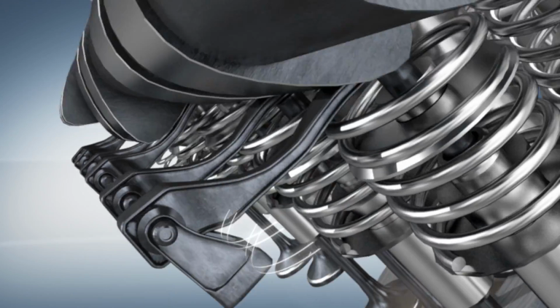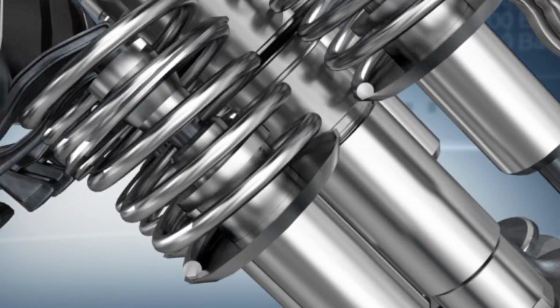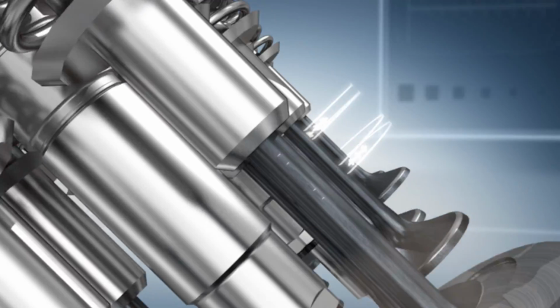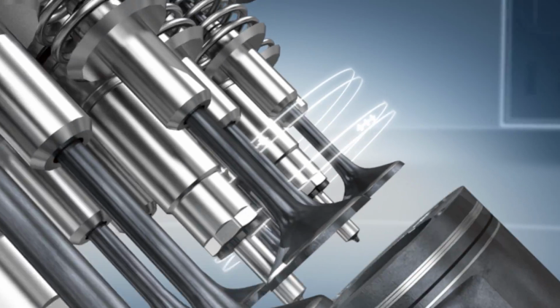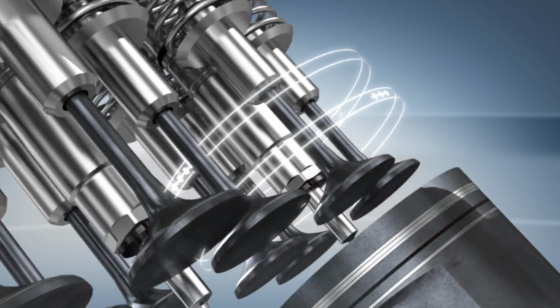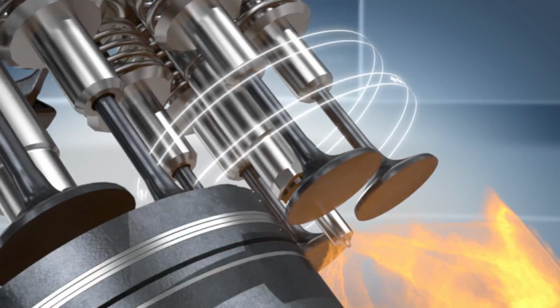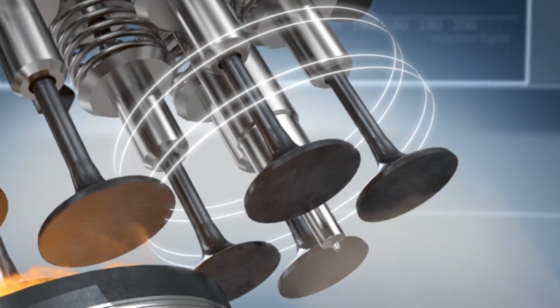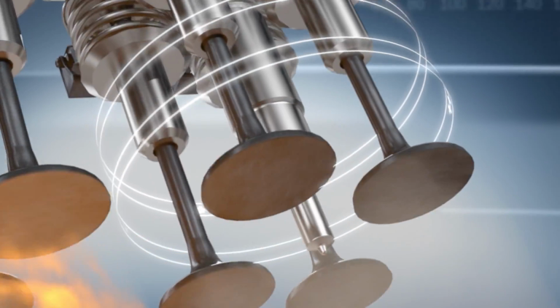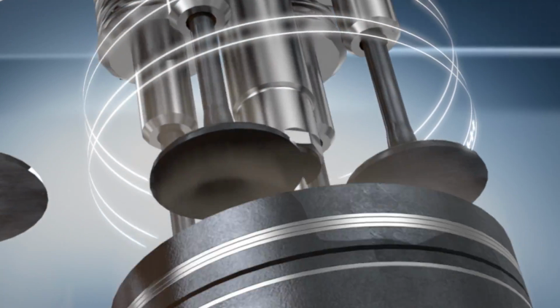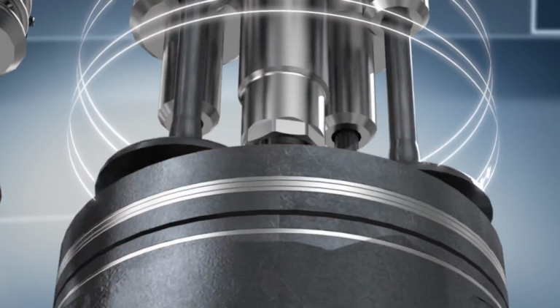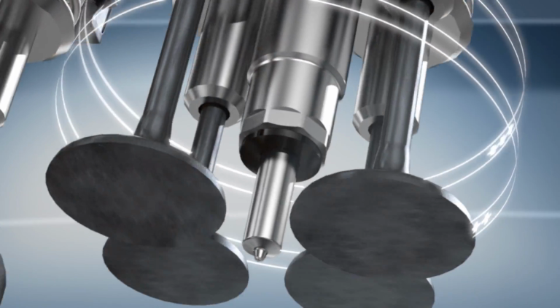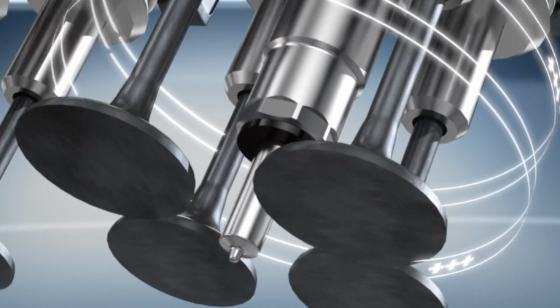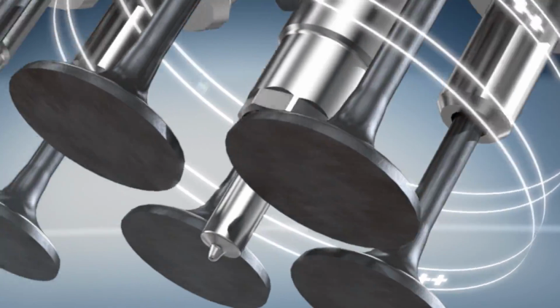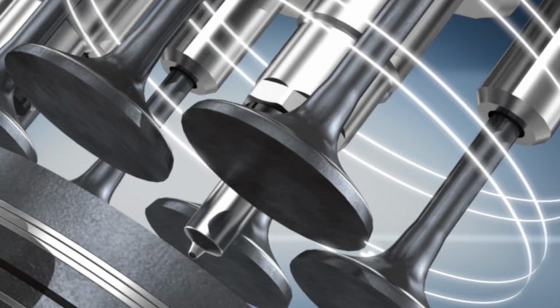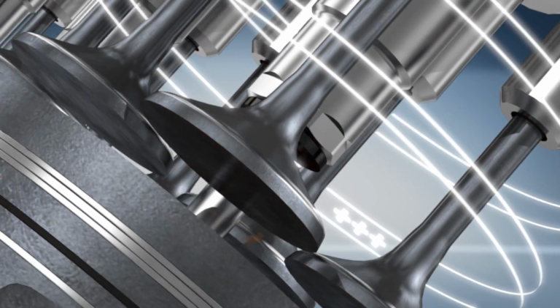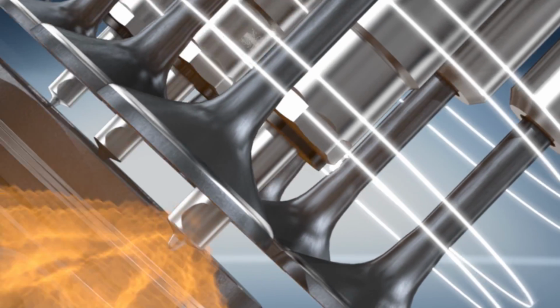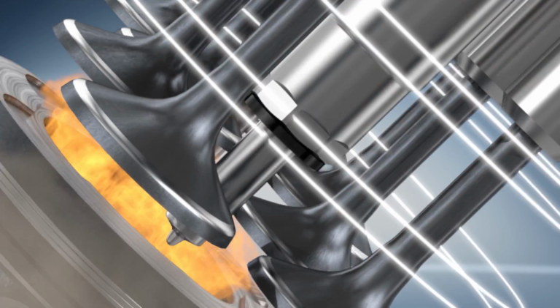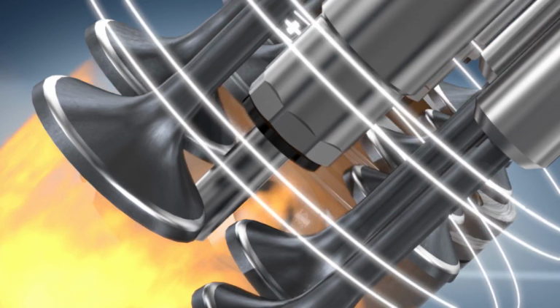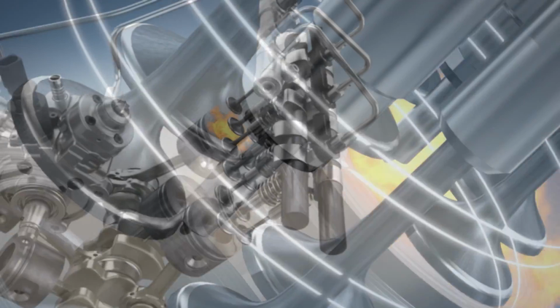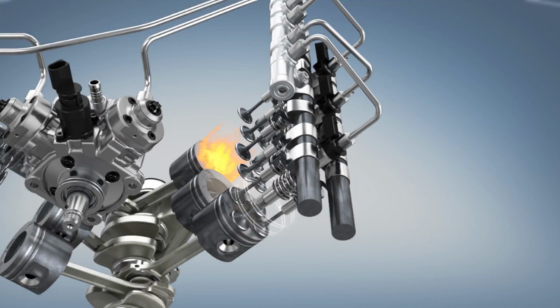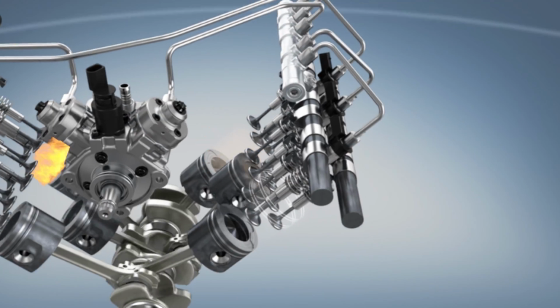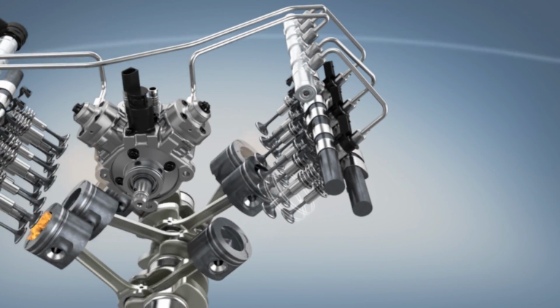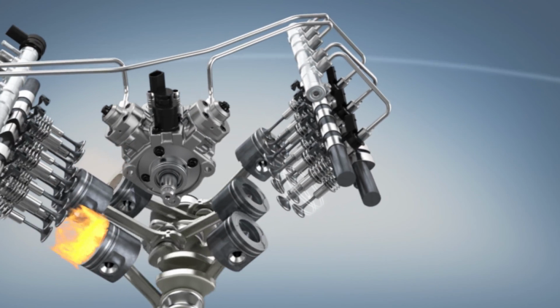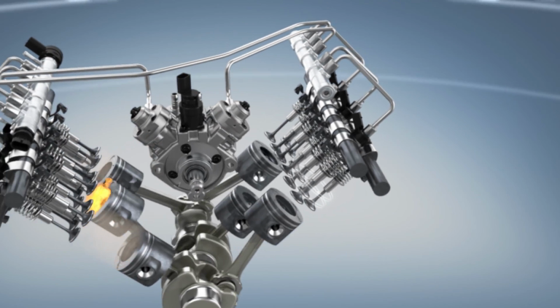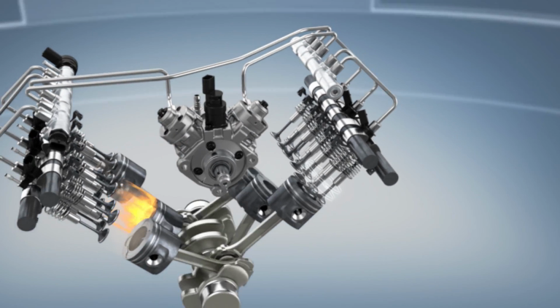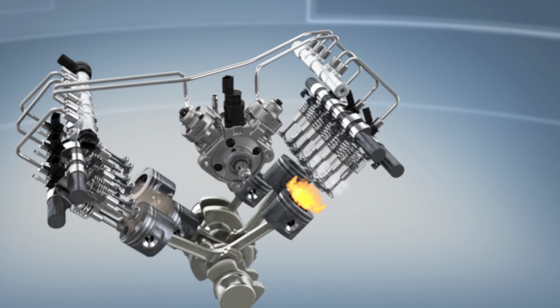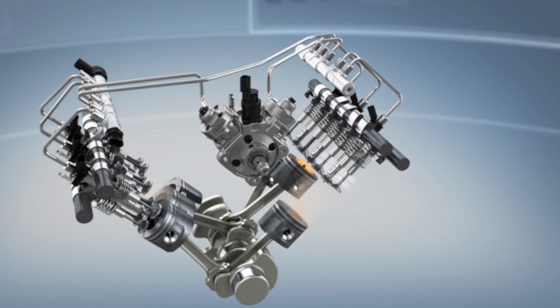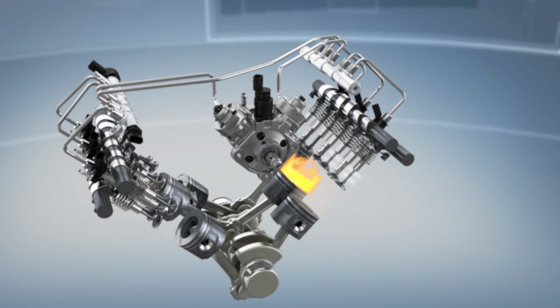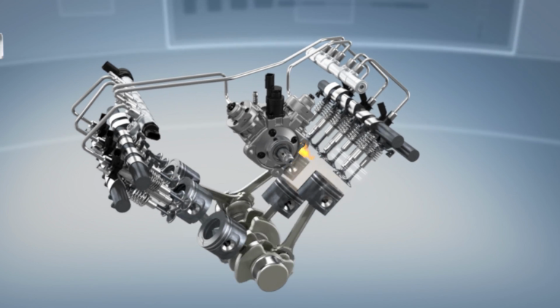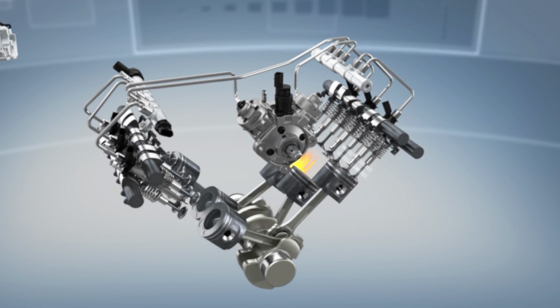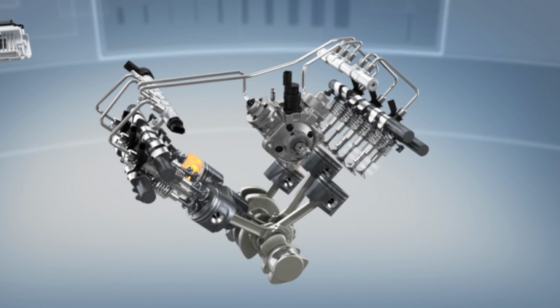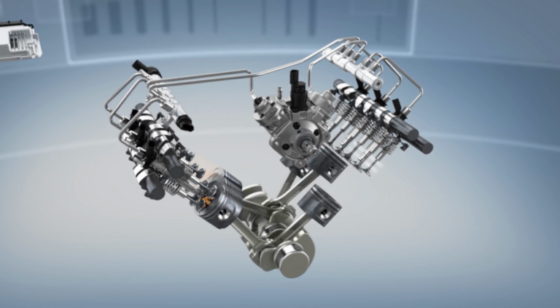The Piezo injector is integrated into the injector casing, making the injector slim and lightweight. Thus, they can be deployed optimally even with limited installation space.